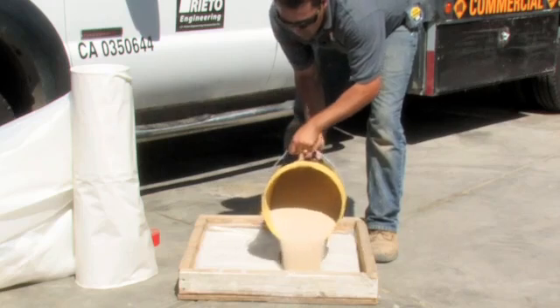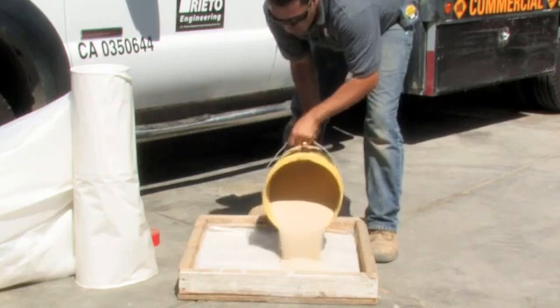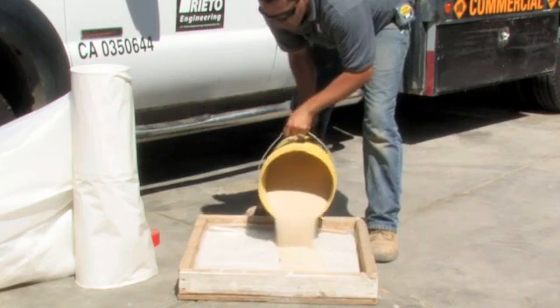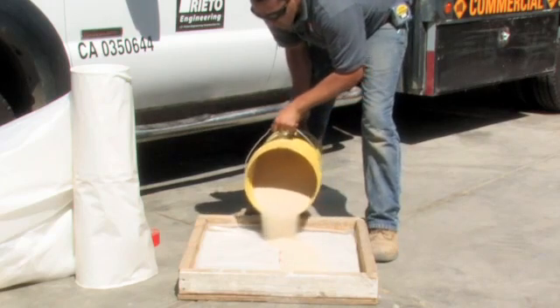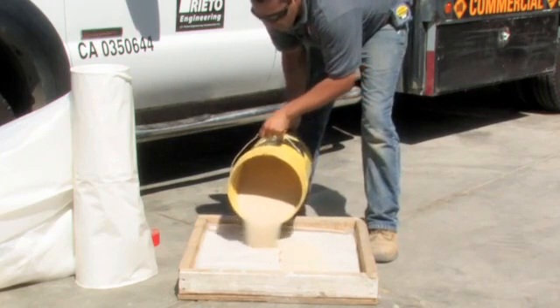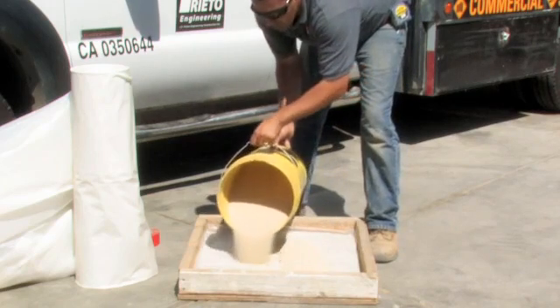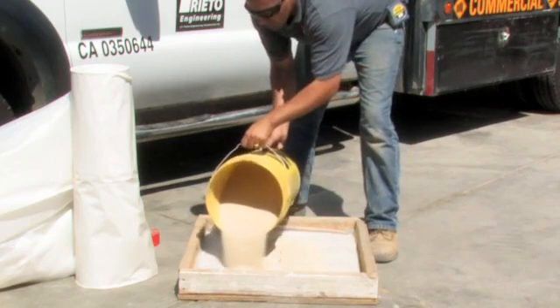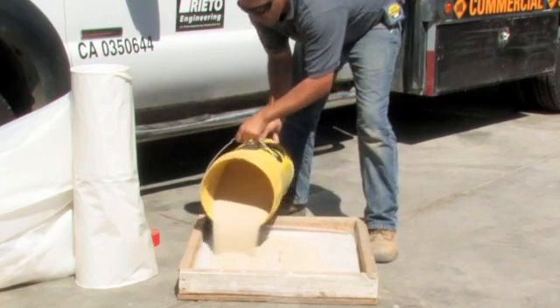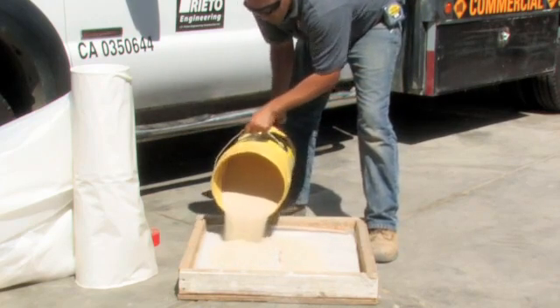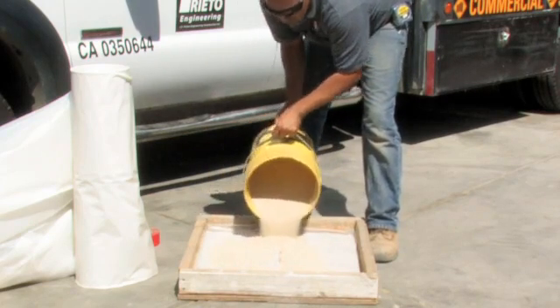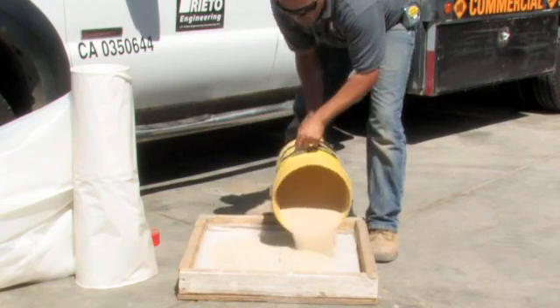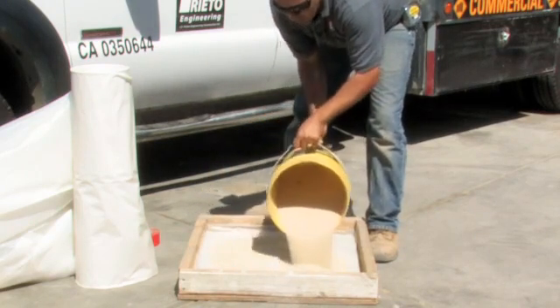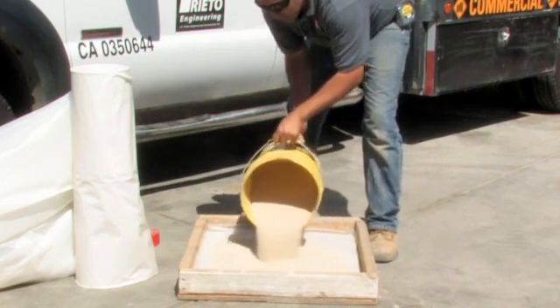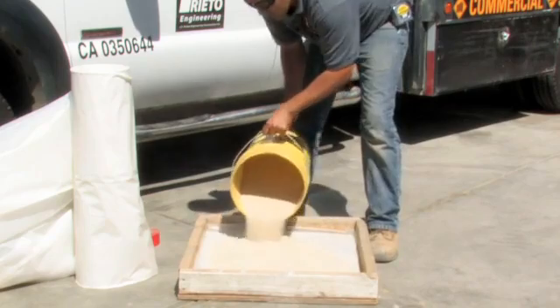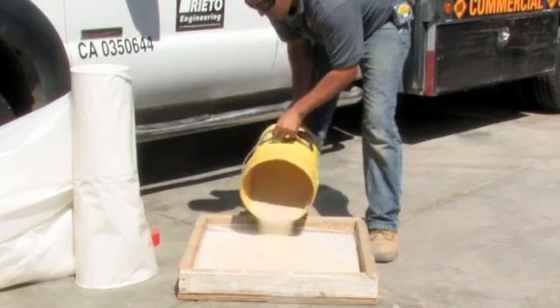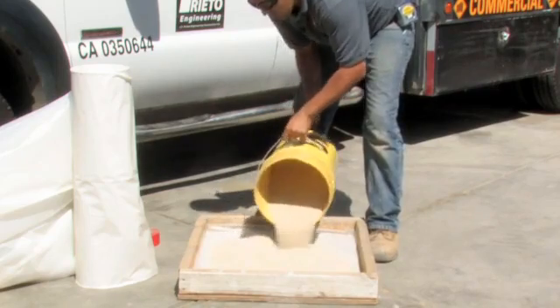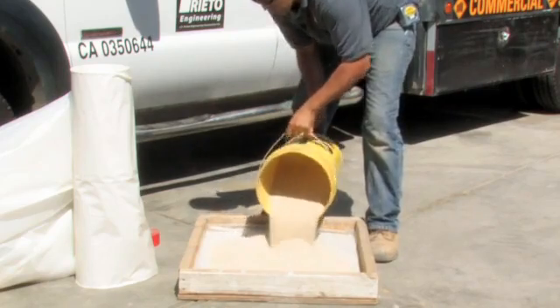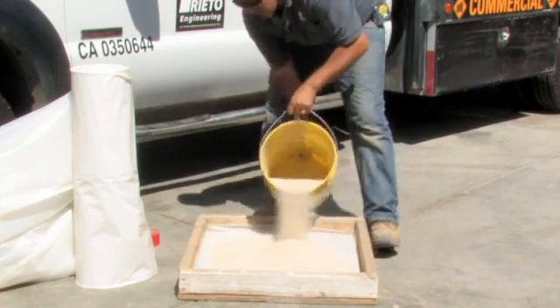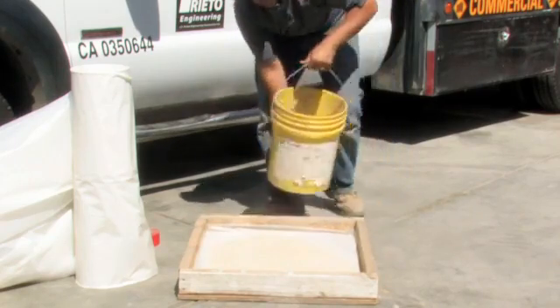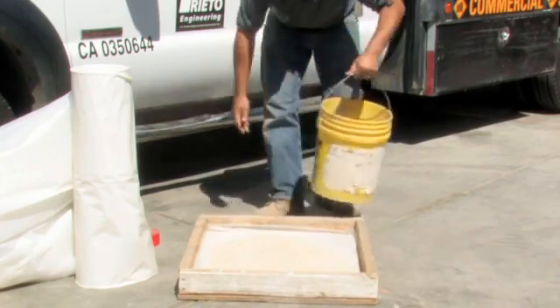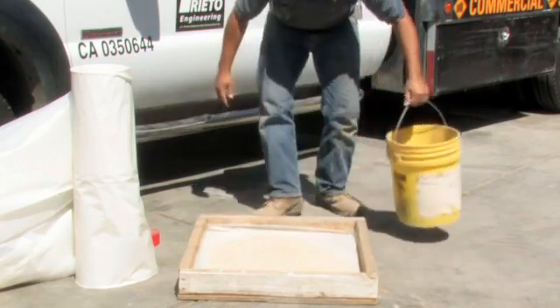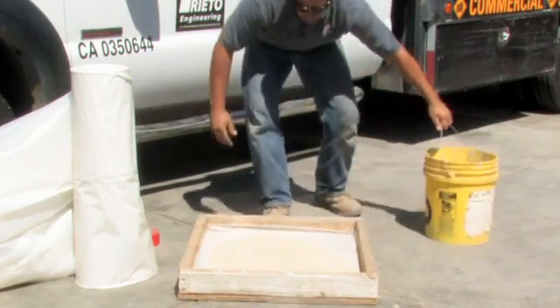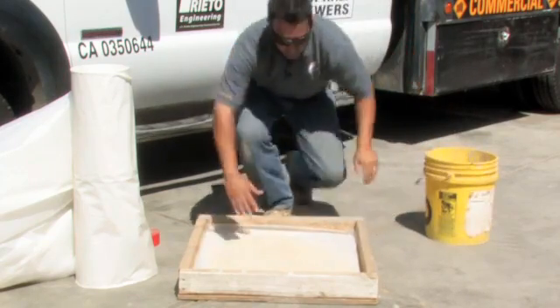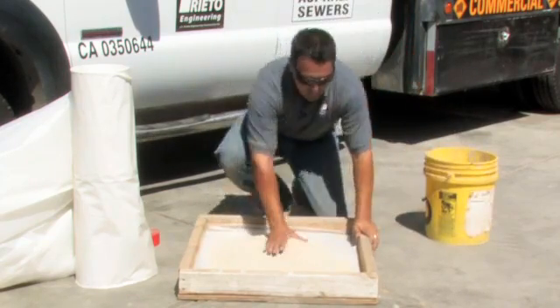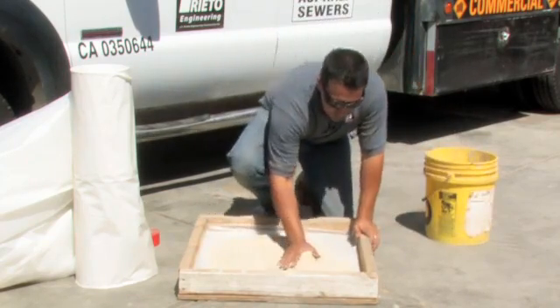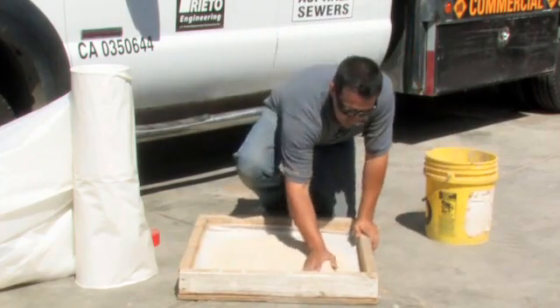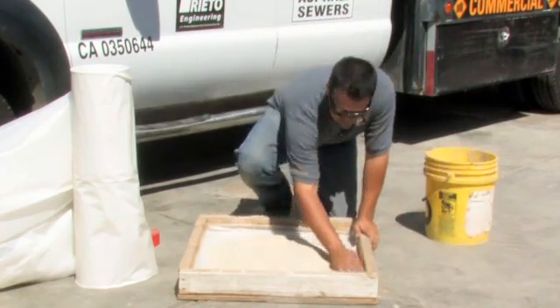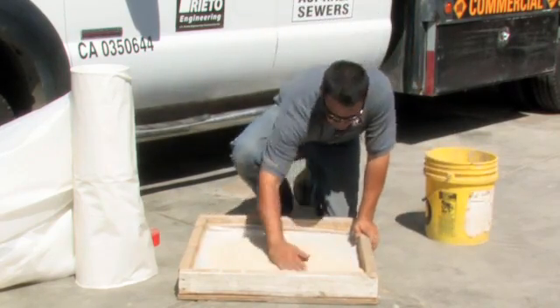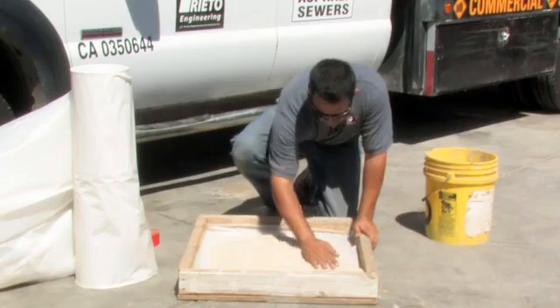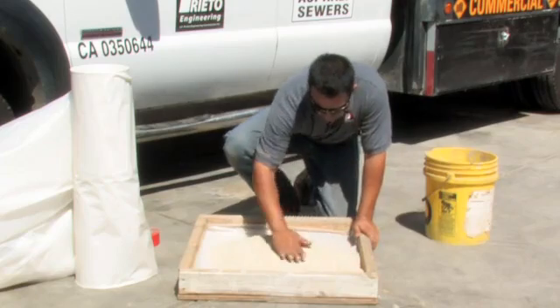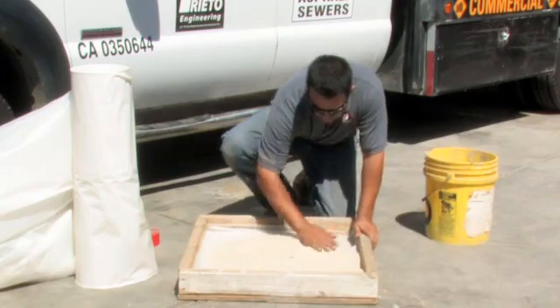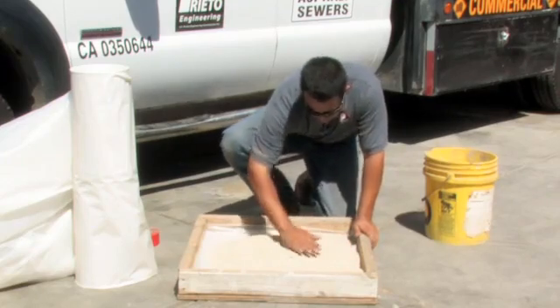Ensure that not too much time or too many days have elapsed in between this process, because the plastic is very susceptible to the sun's rays and begins to deteriorate.